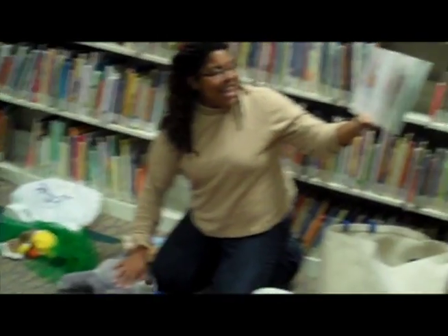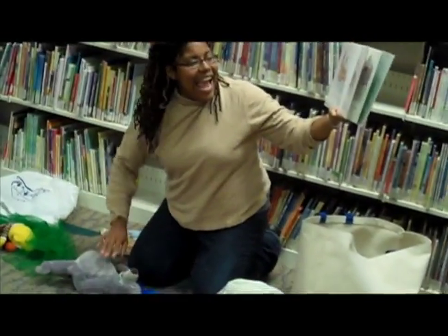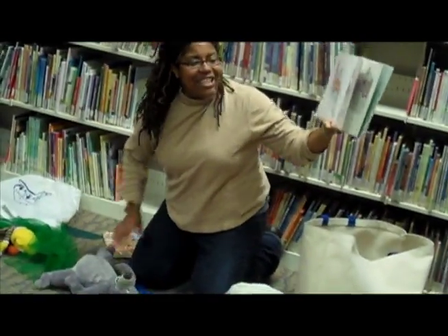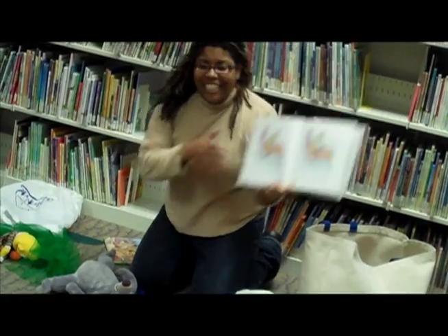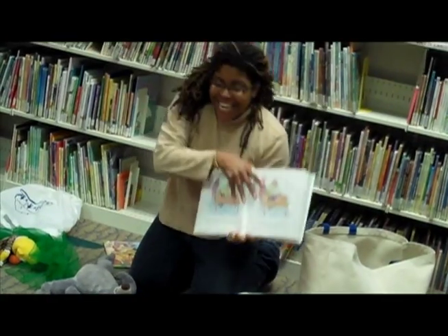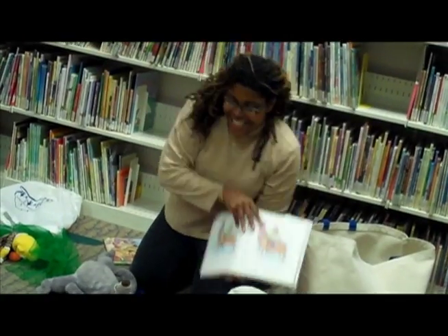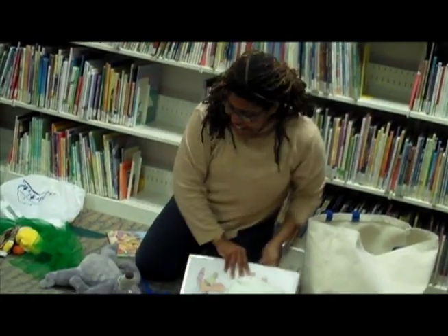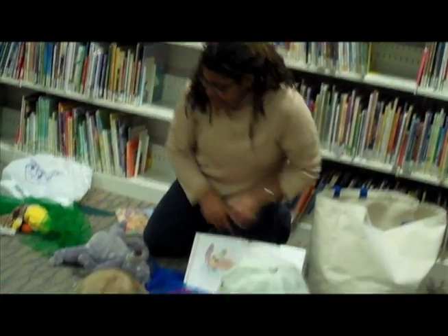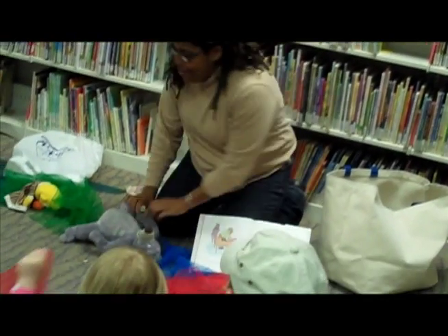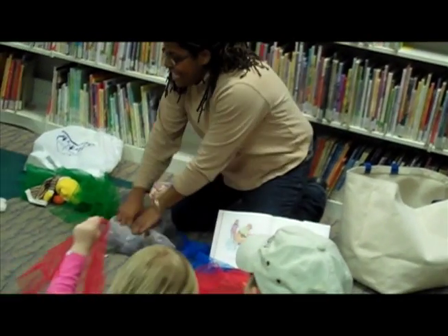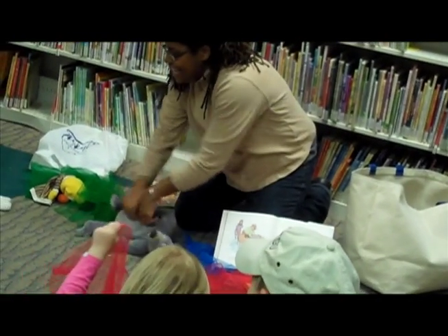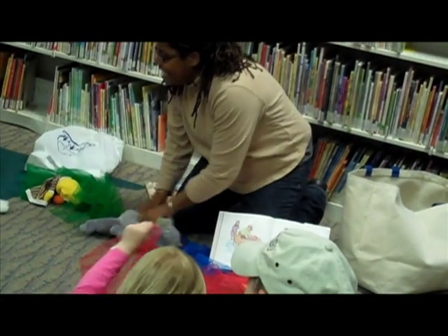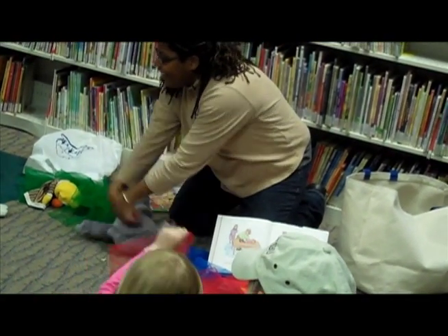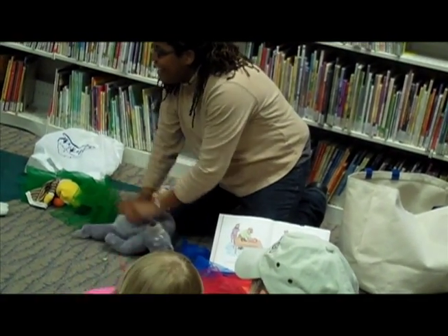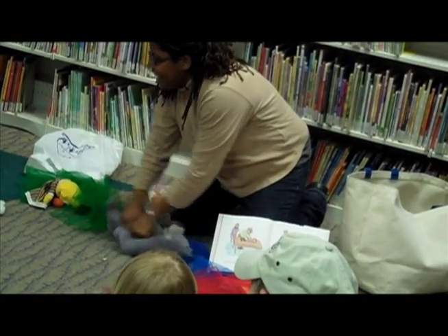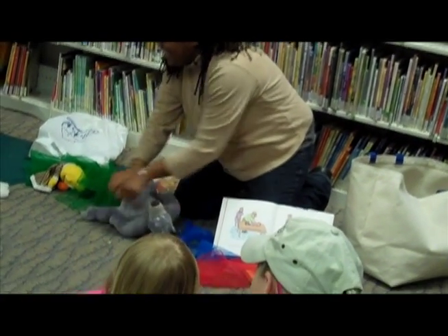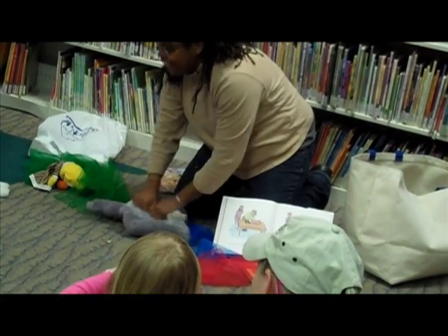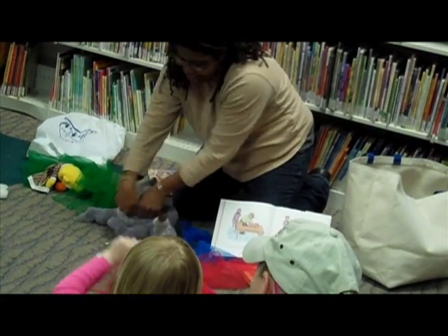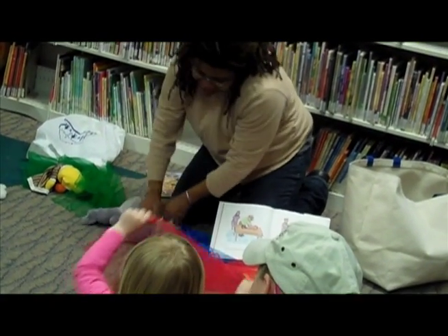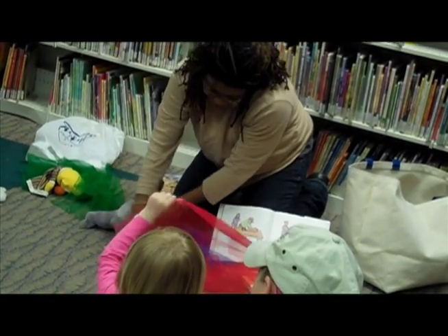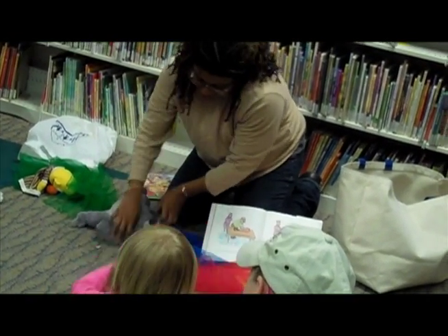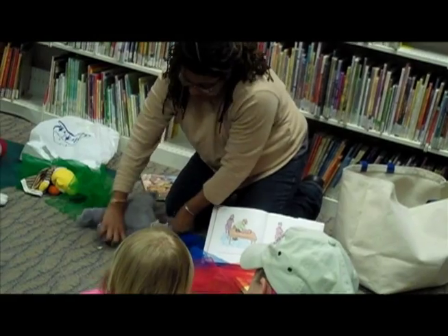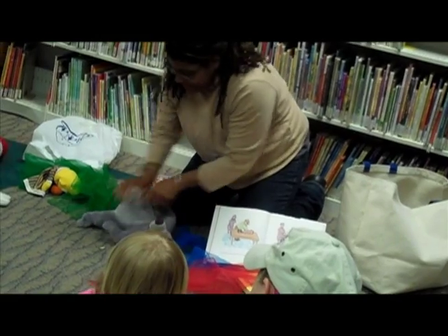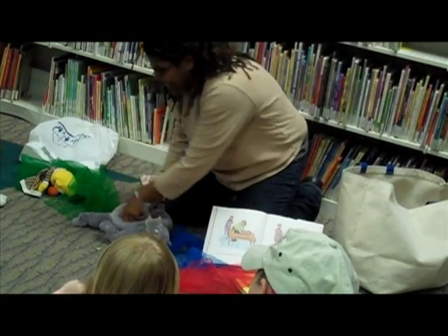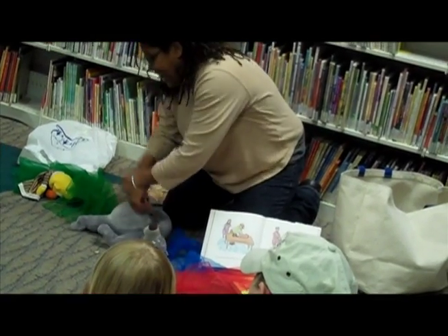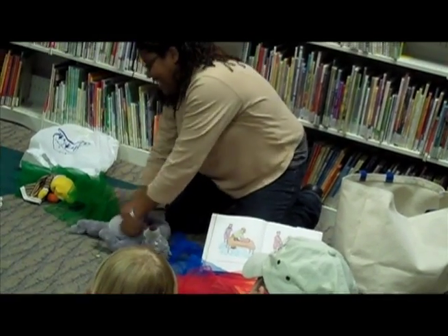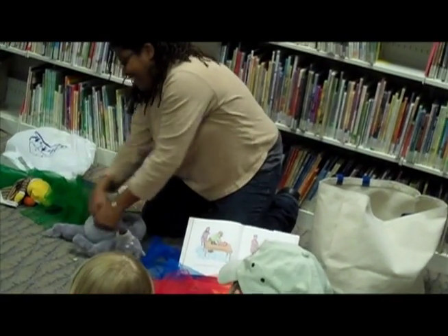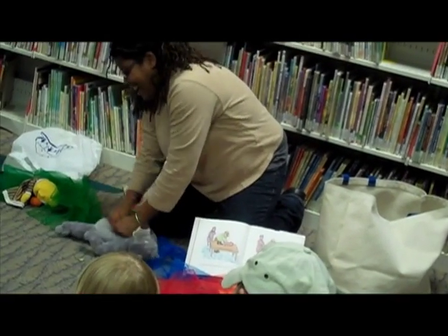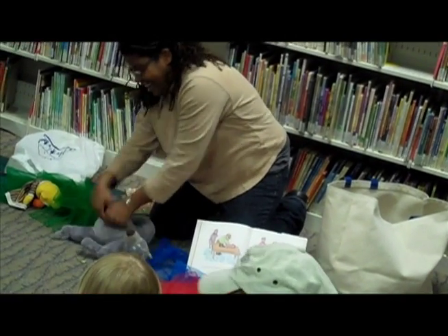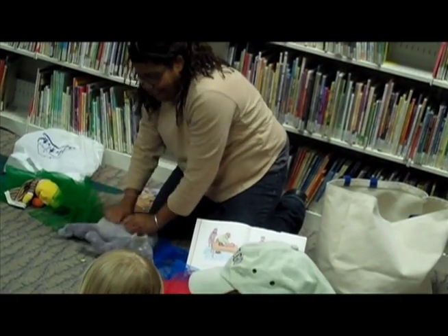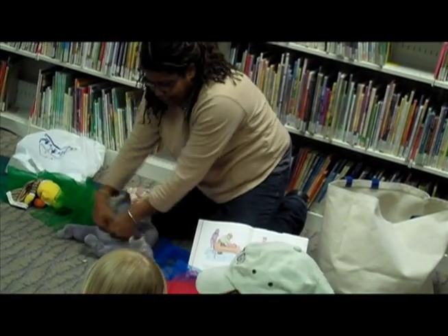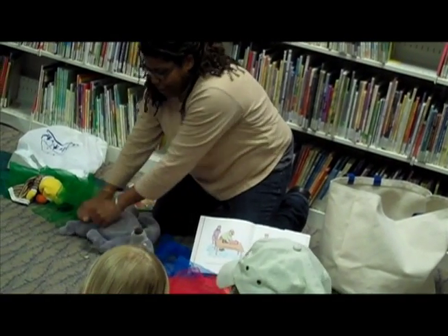And starts kneading the dough. Can we knead the dough? There you go. Knead that dough. I feel much better.